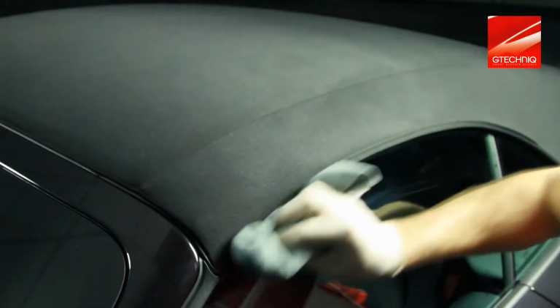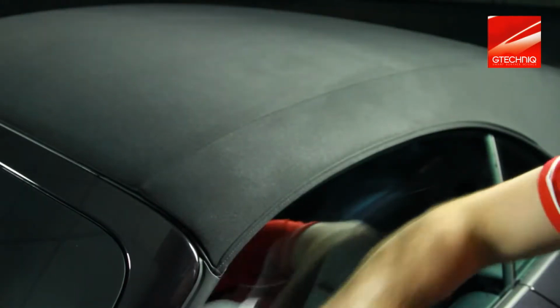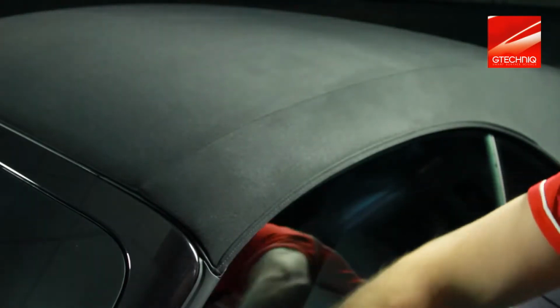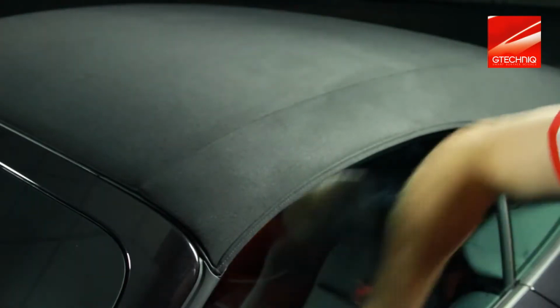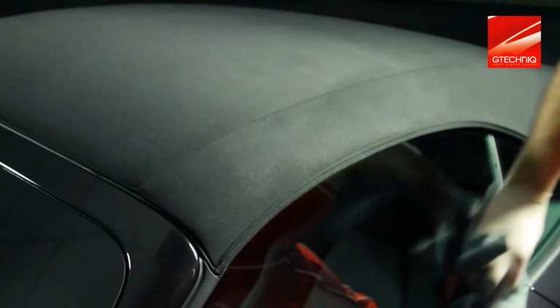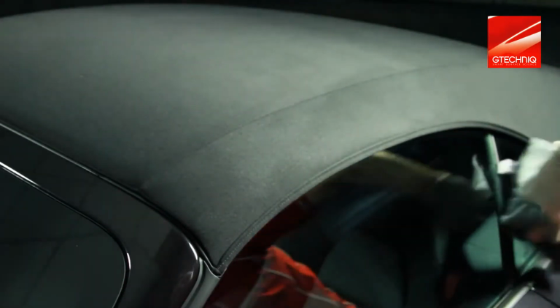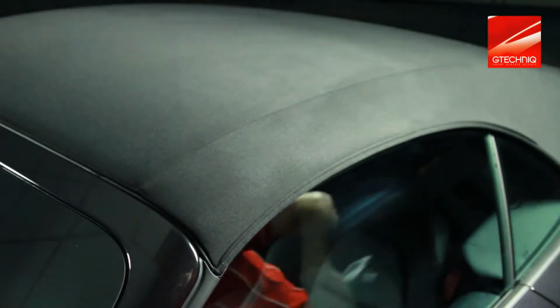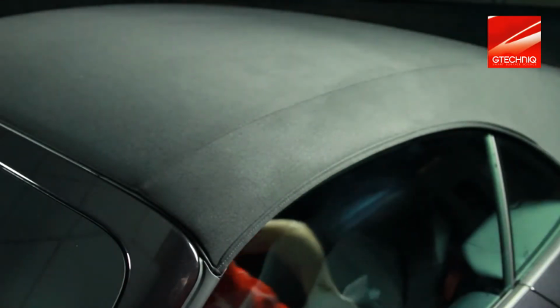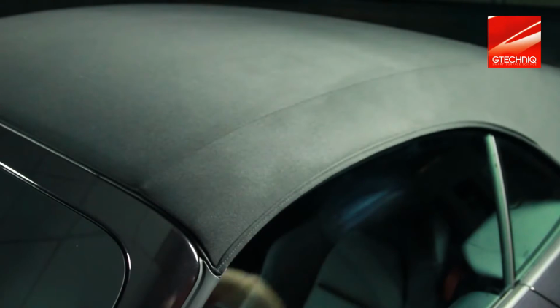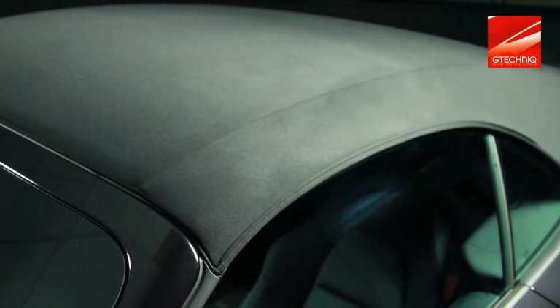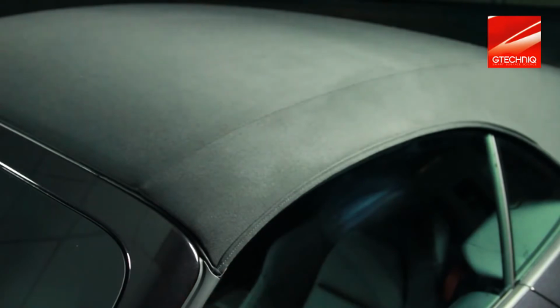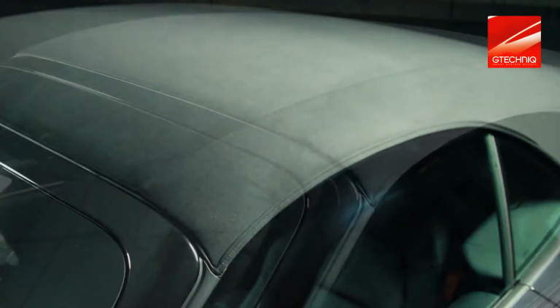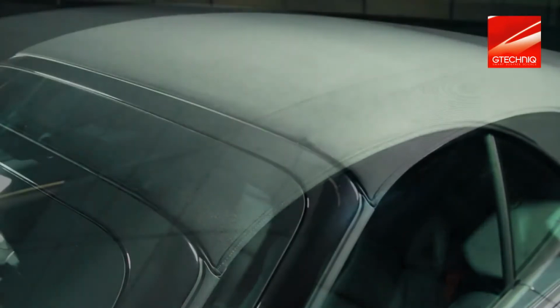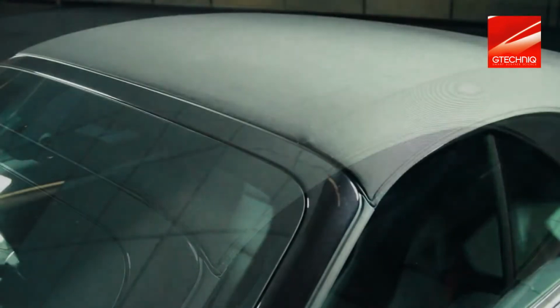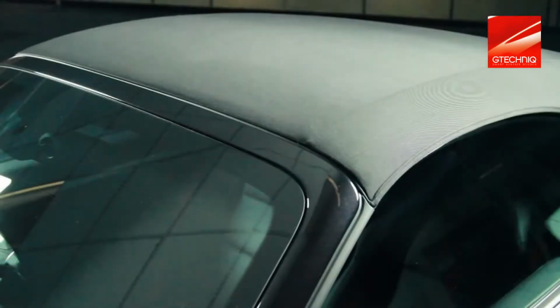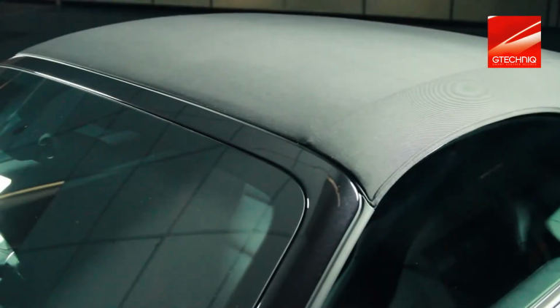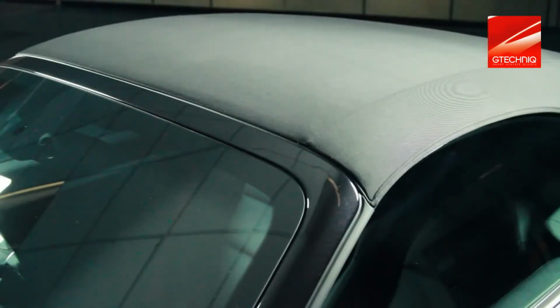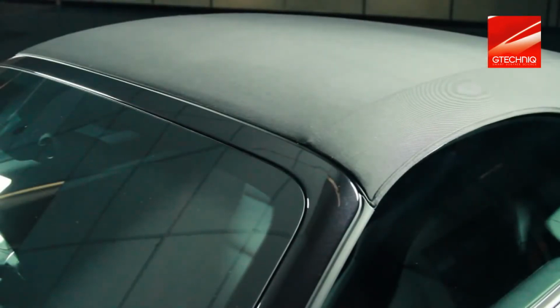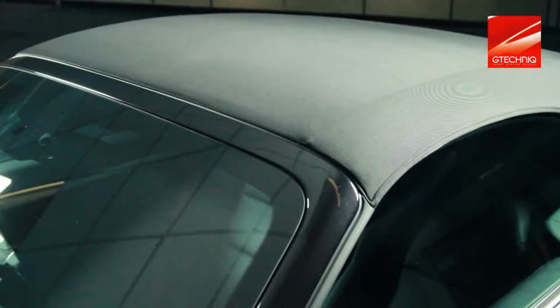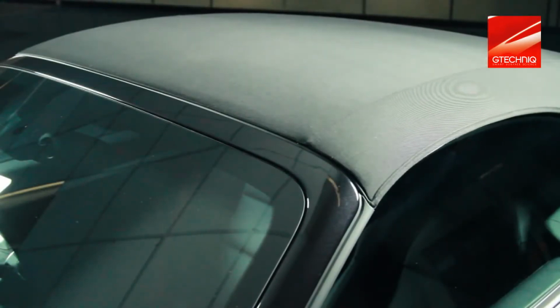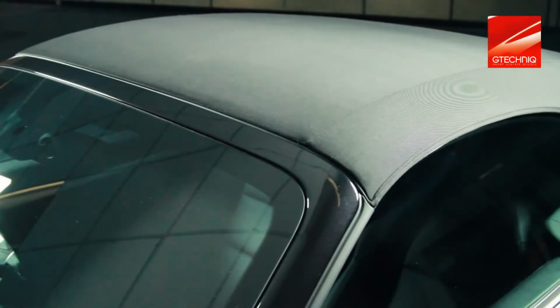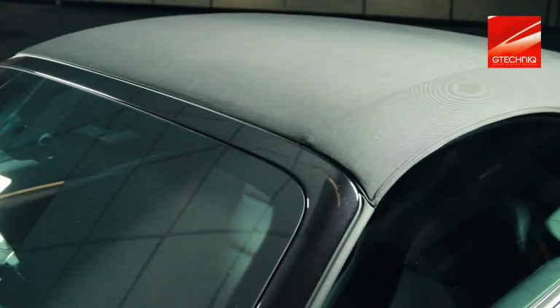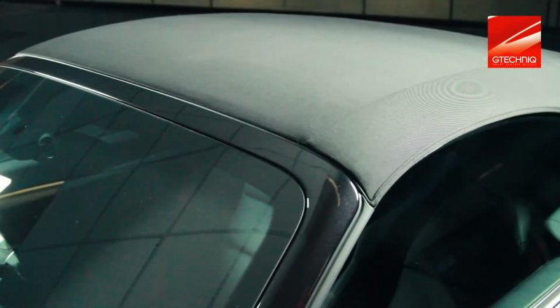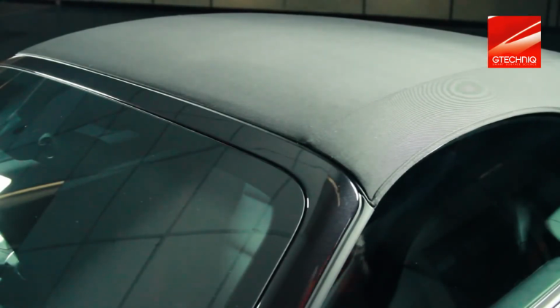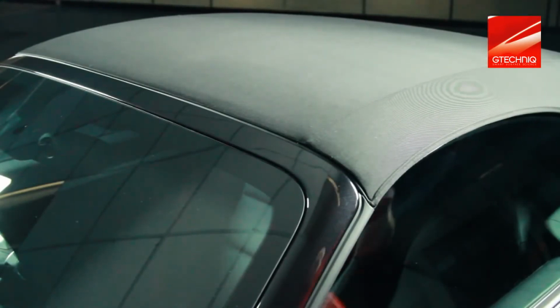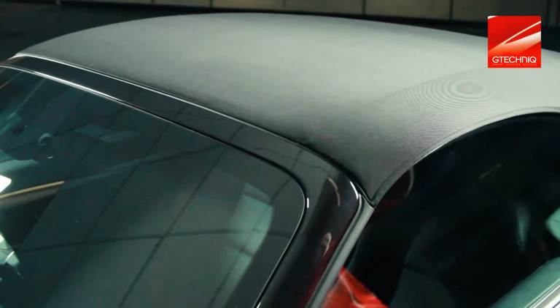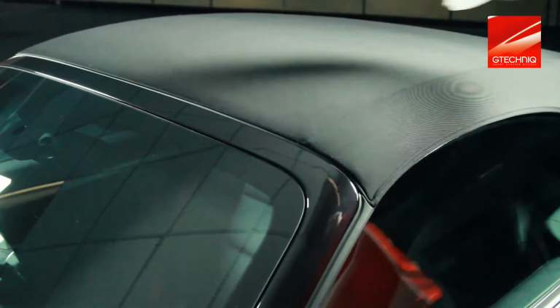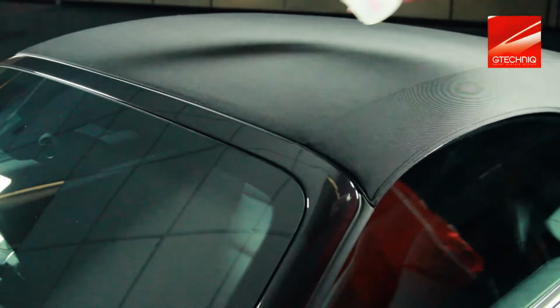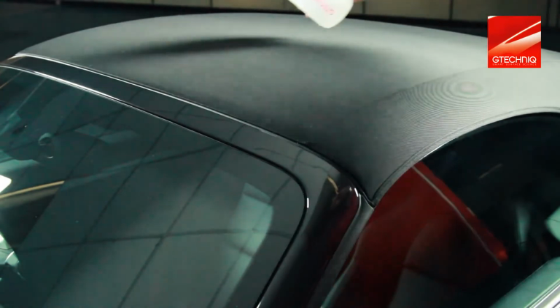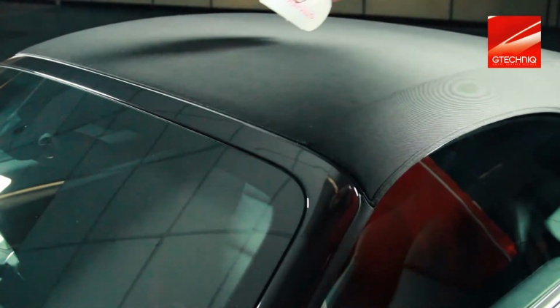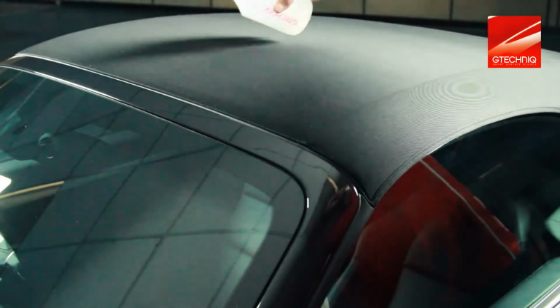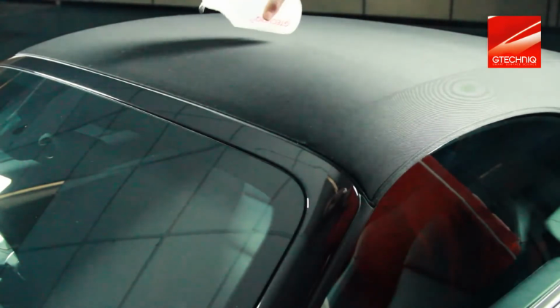This exceptionally hydrophobic fabric coating works well on any fabric including cabriolet roofs, fabric seats, child car seats and carpets.